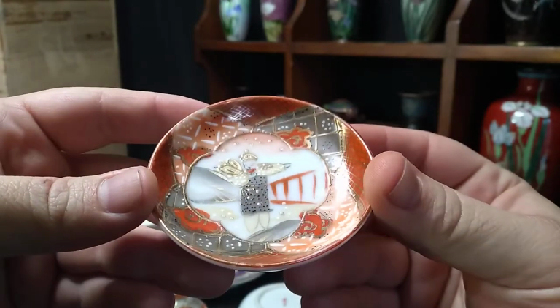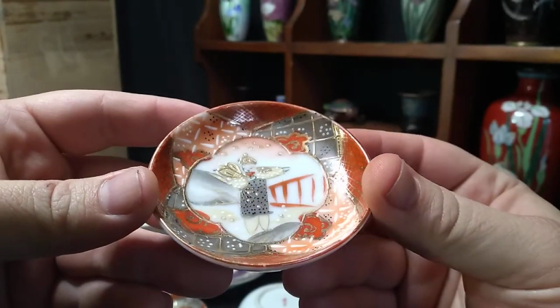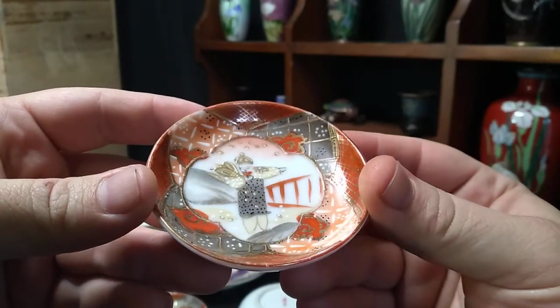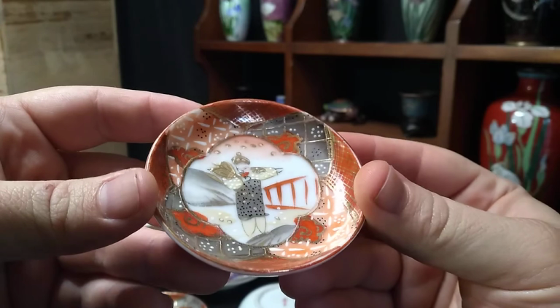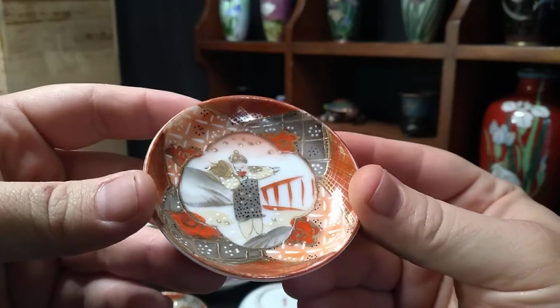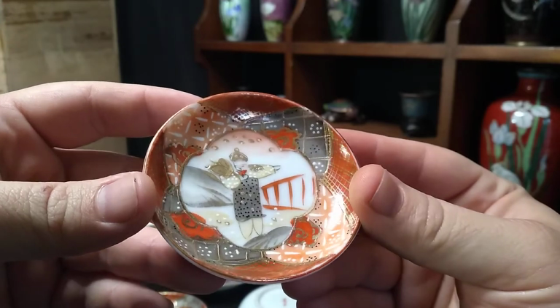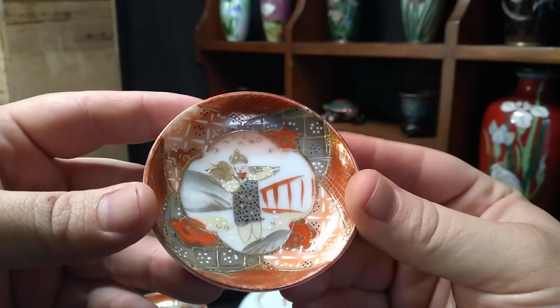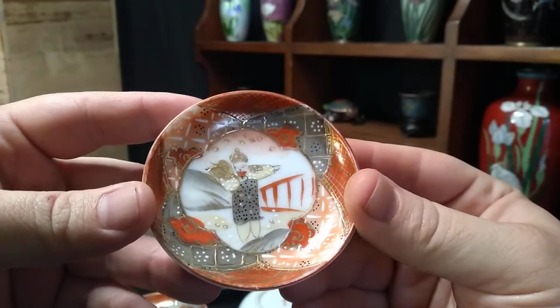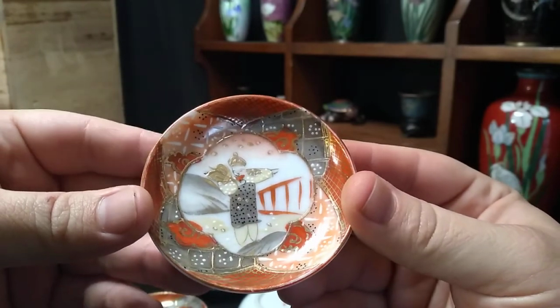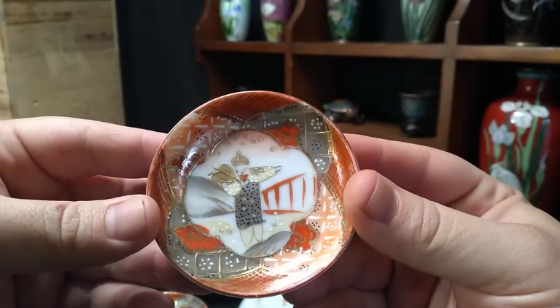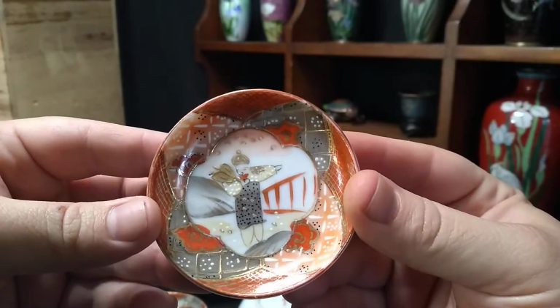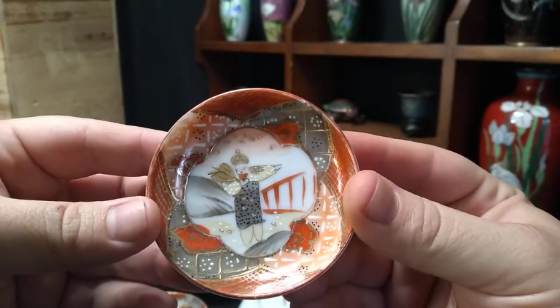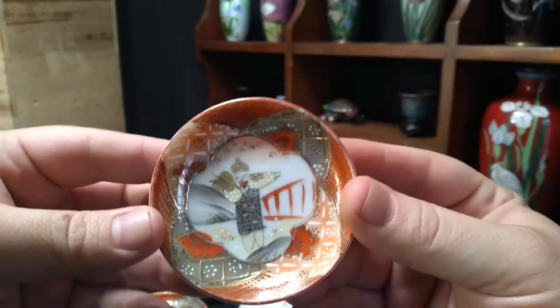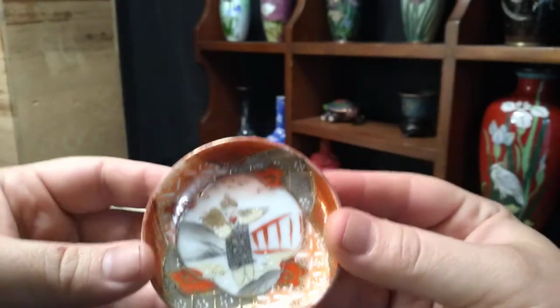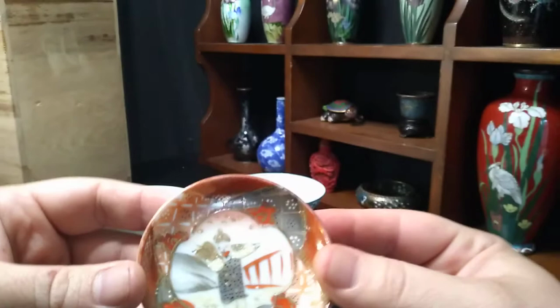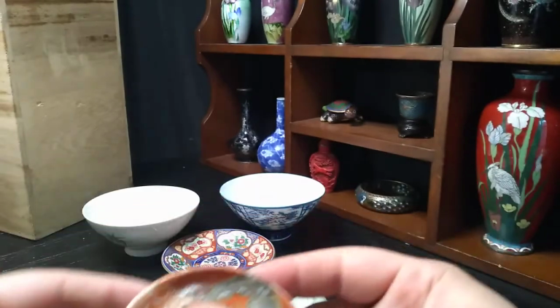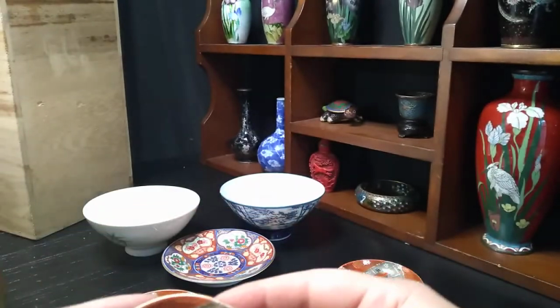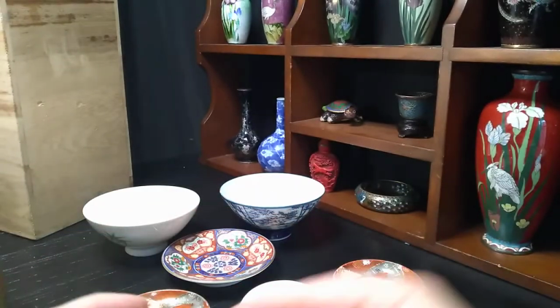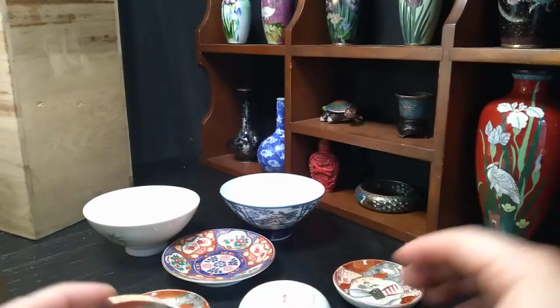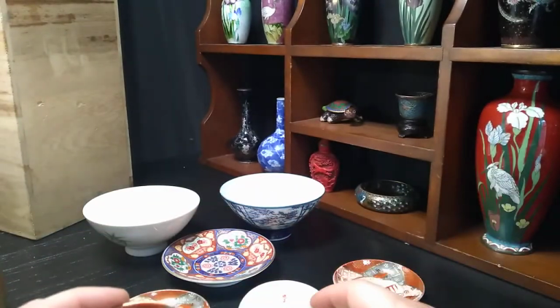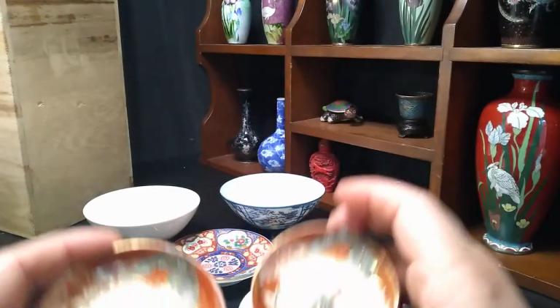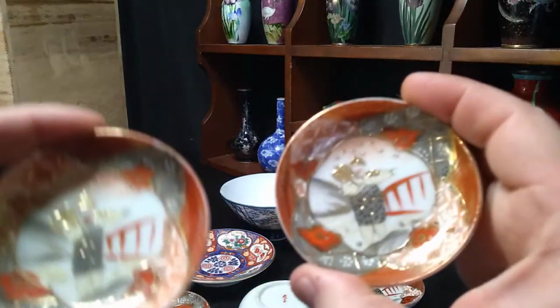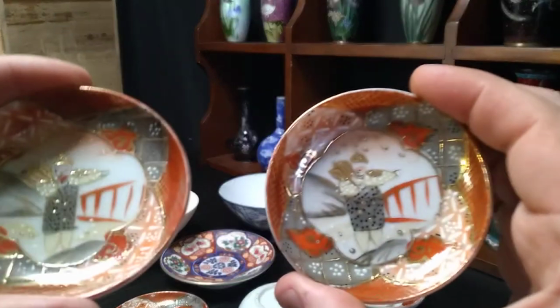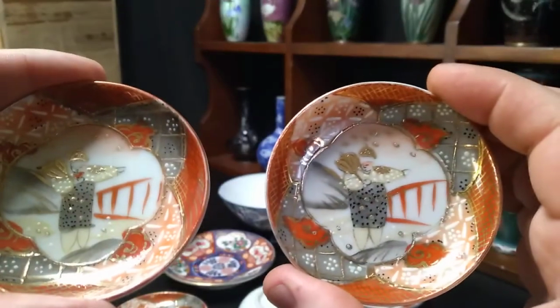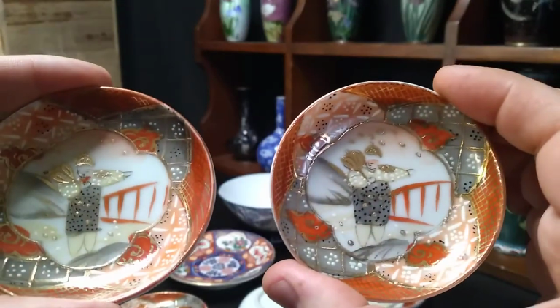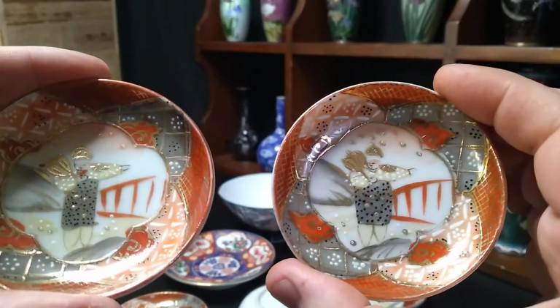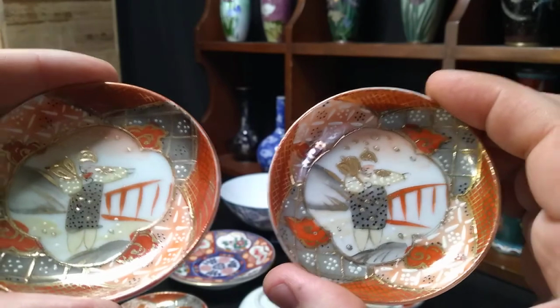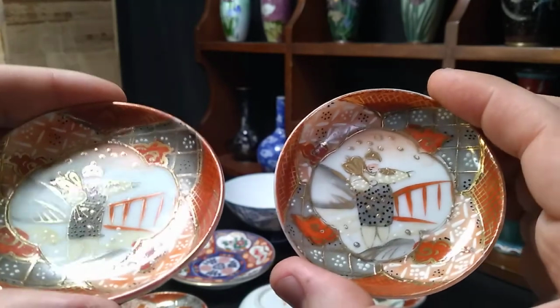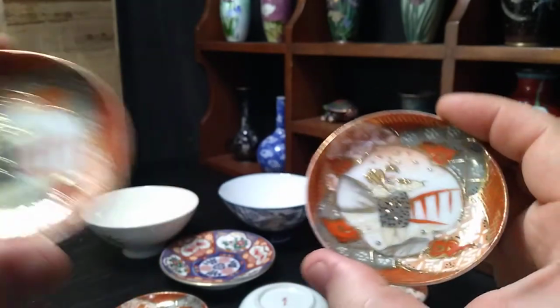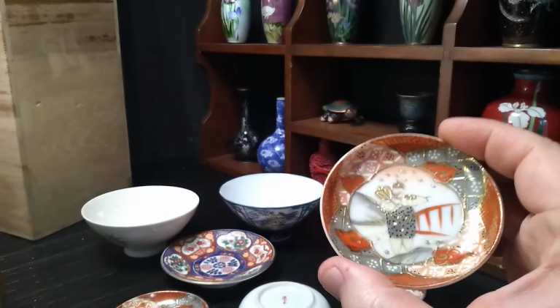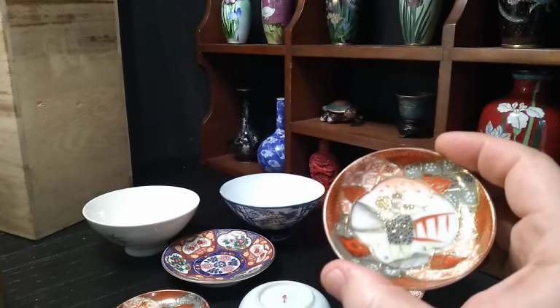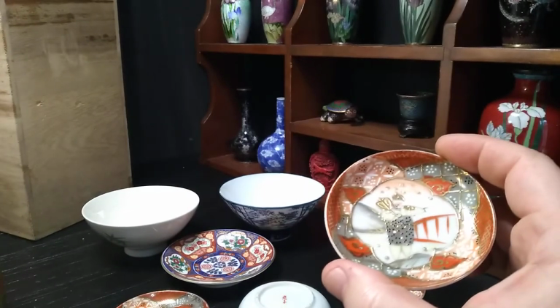Gold decorated, hand painted. I believe it's a mustard dish. Now, my wife got six of these for $12.